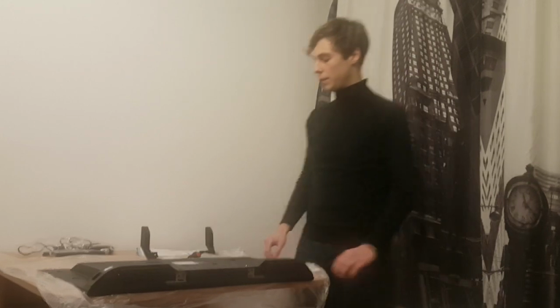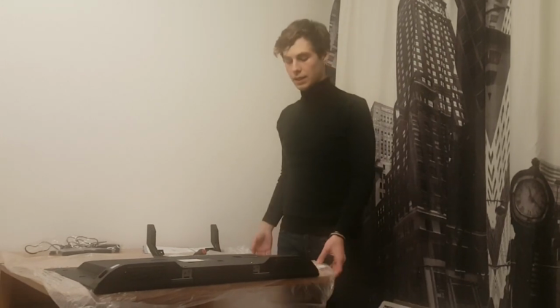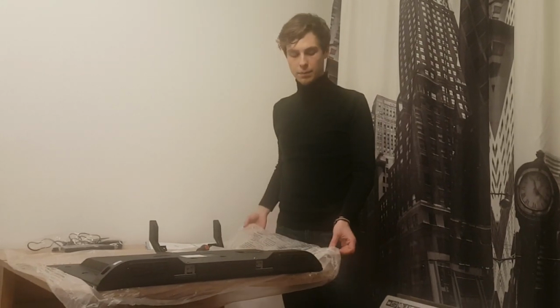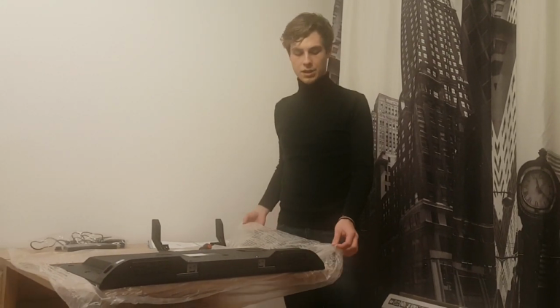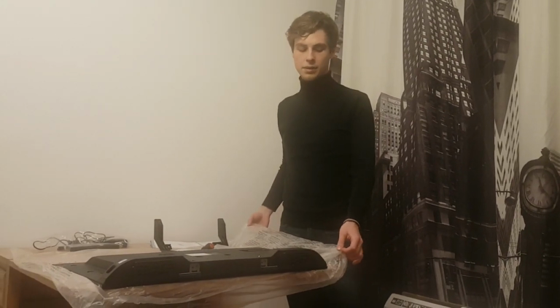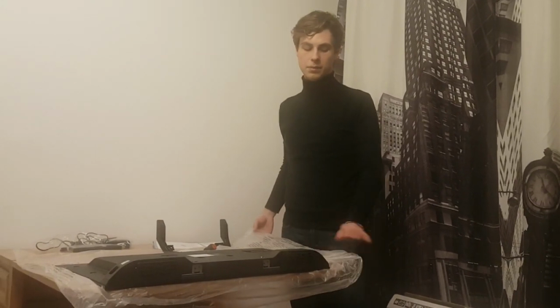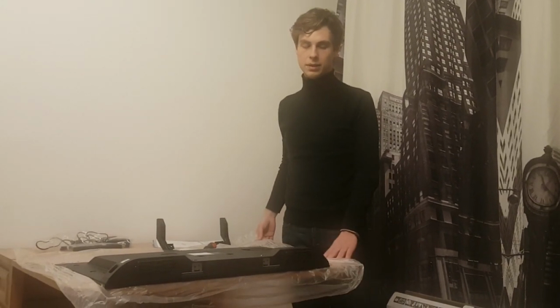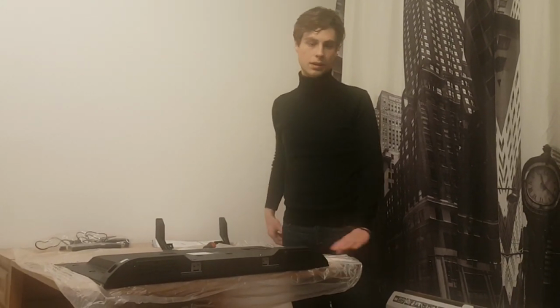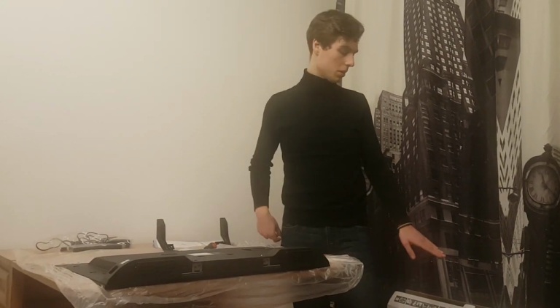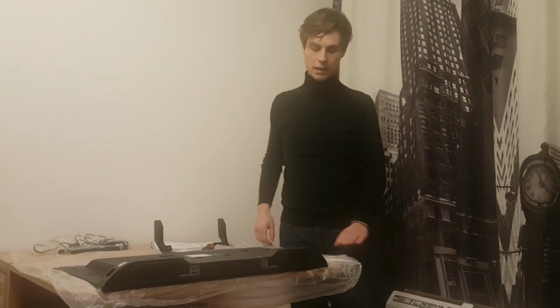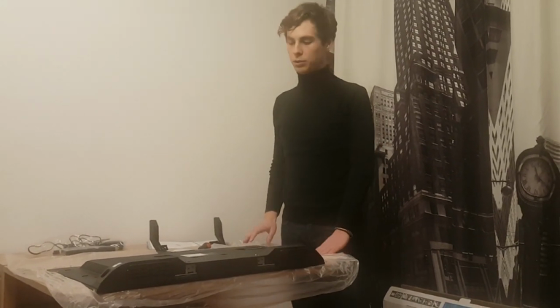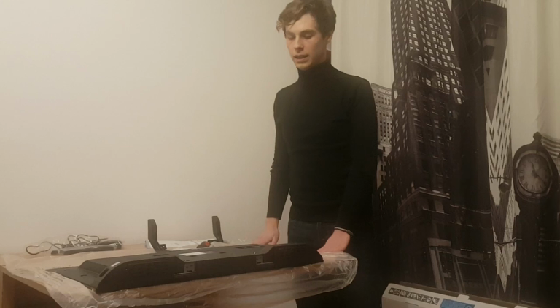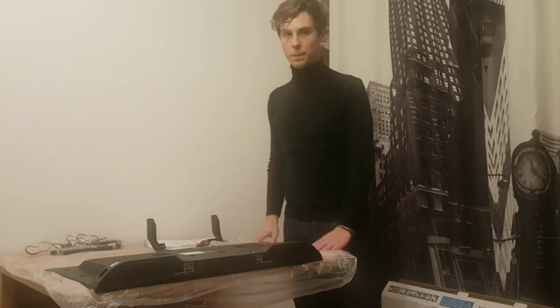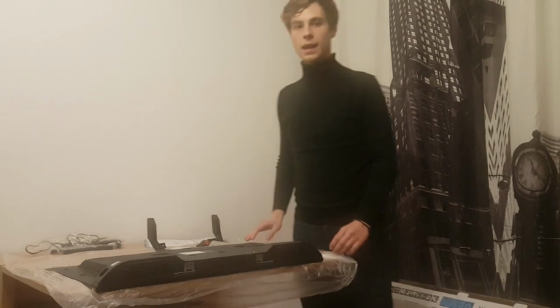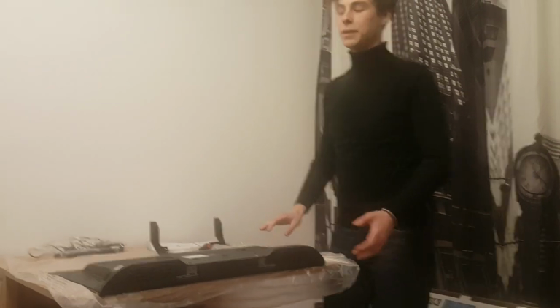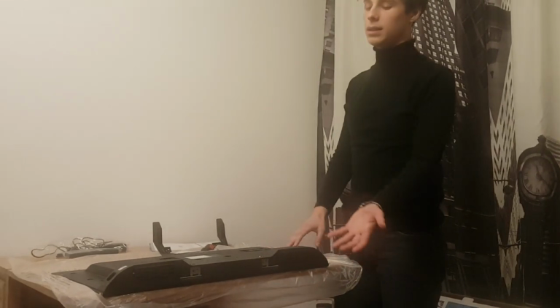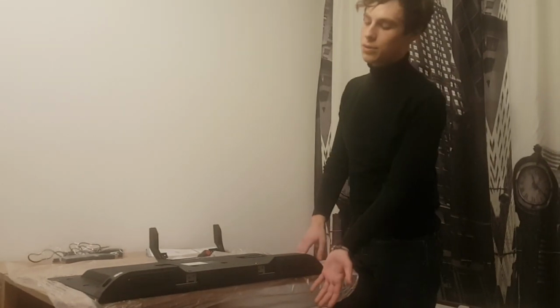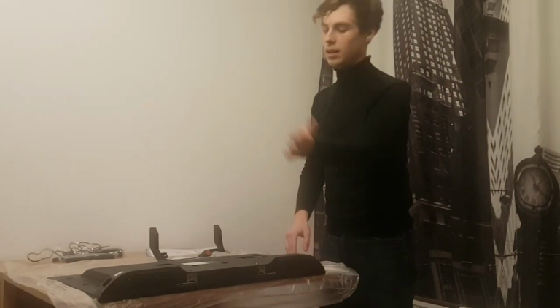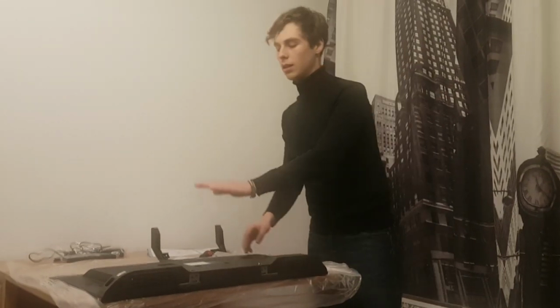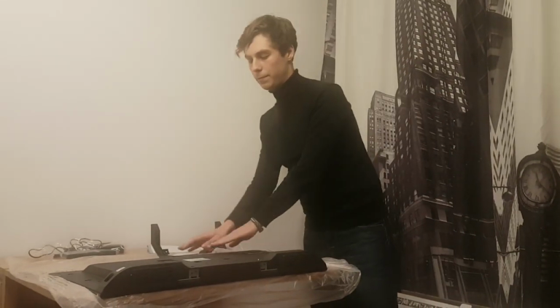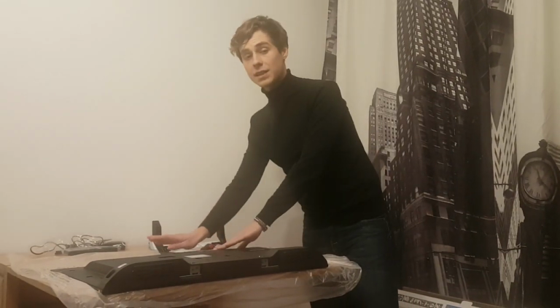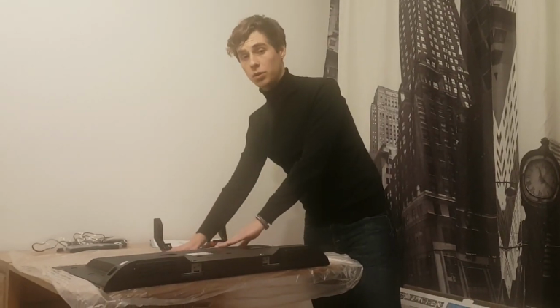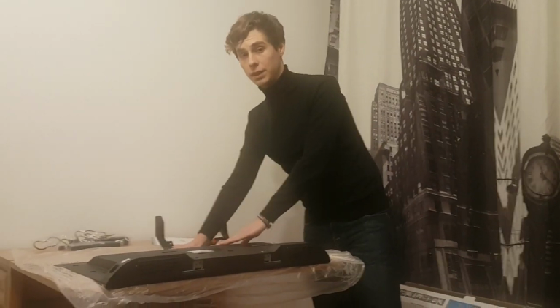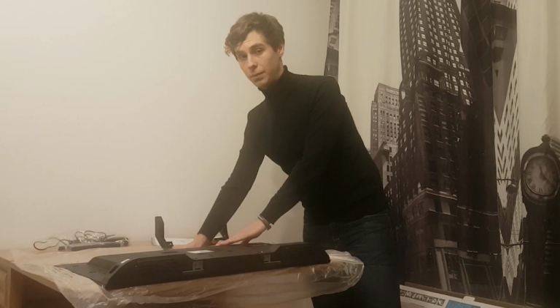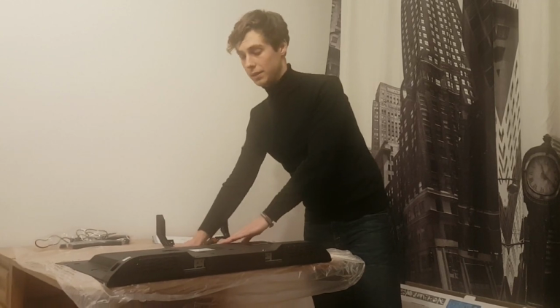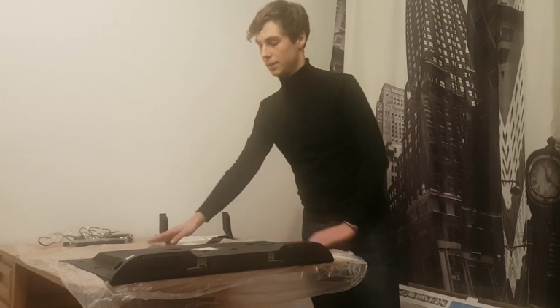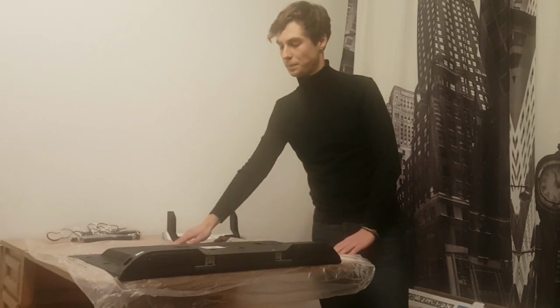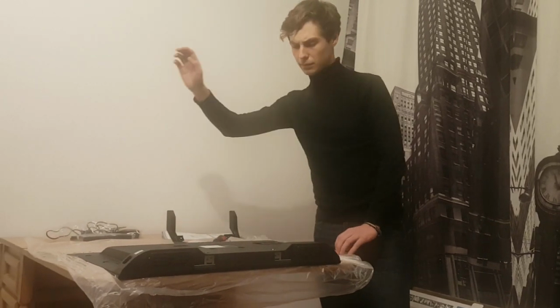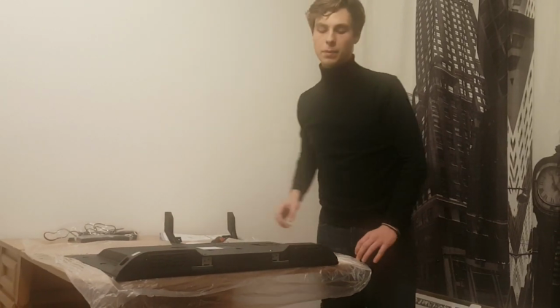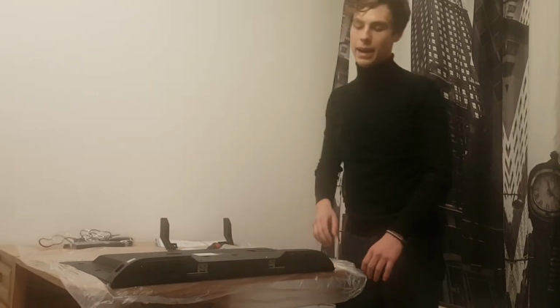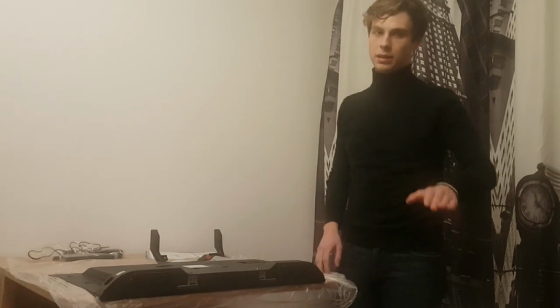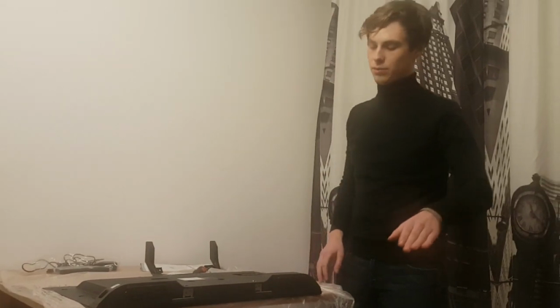First, take the plastic sheet that came with the box and put it on the table, and put the screen with the face onto the plastic bag so it doesn't scratch.